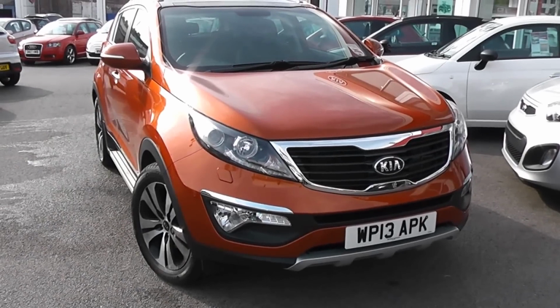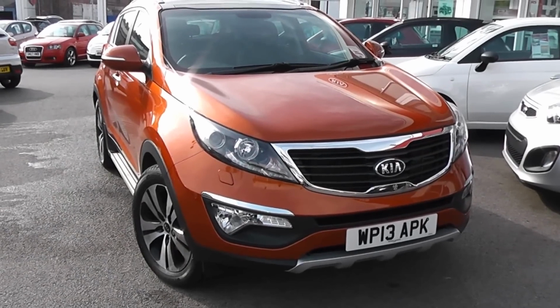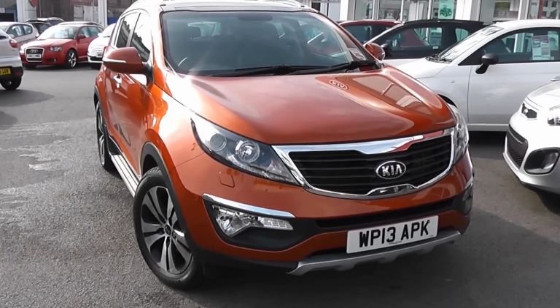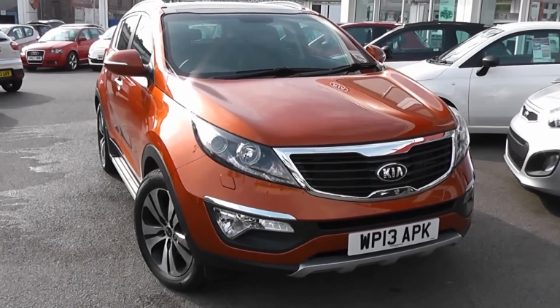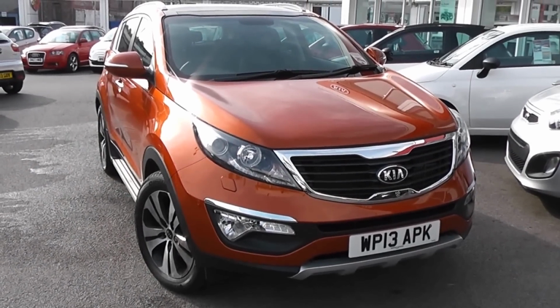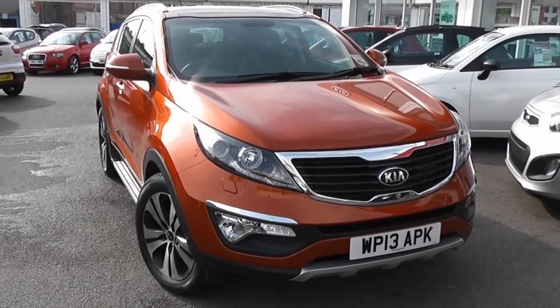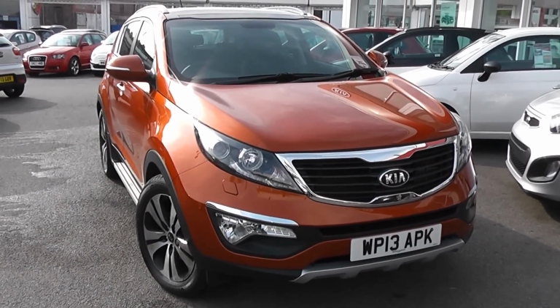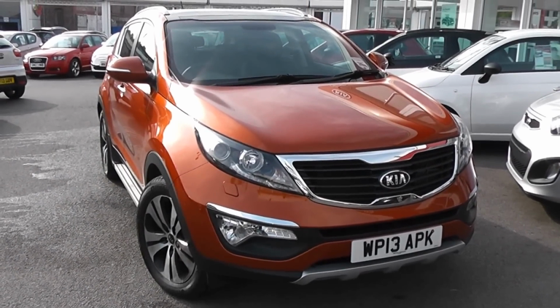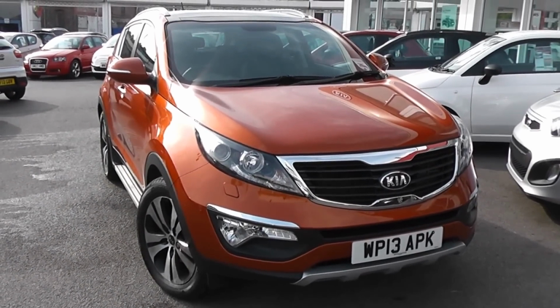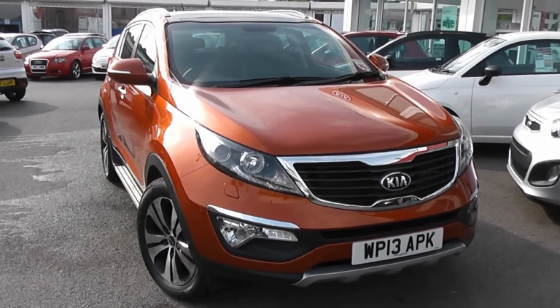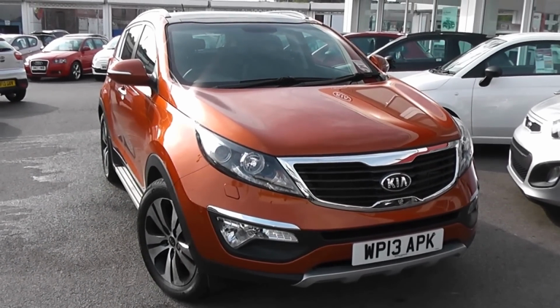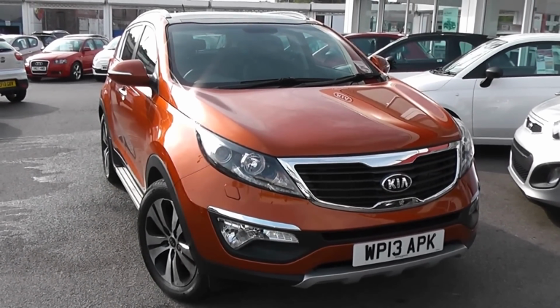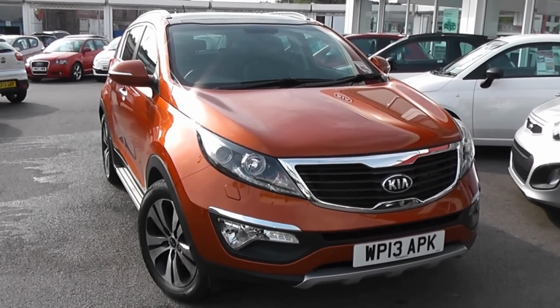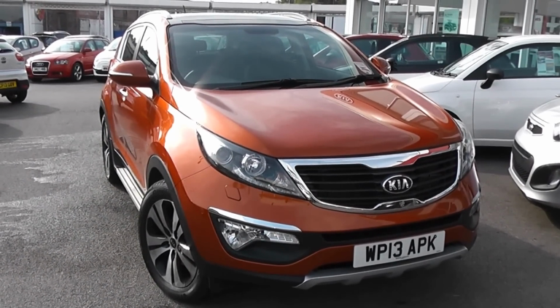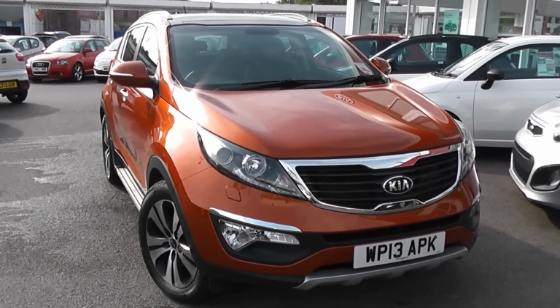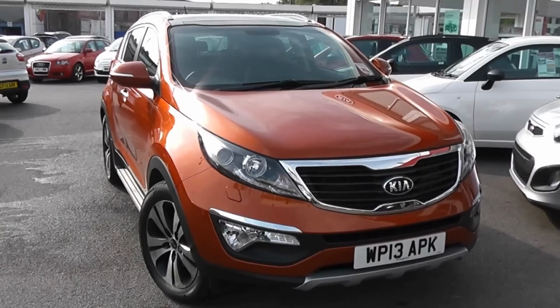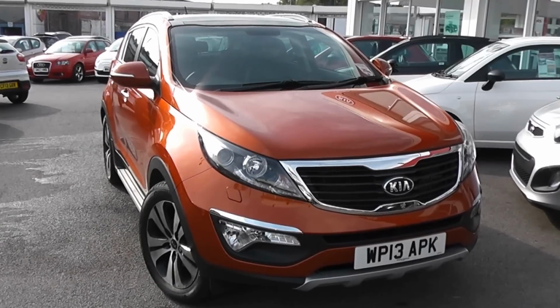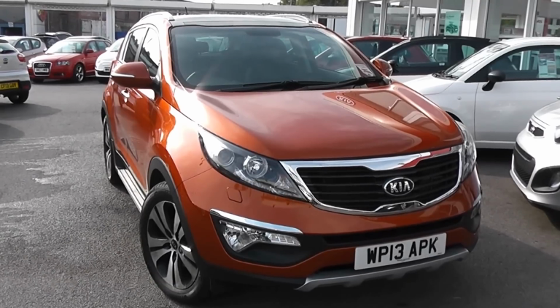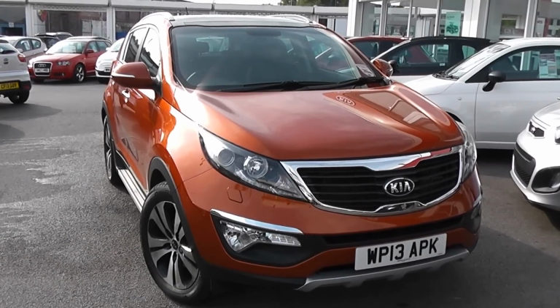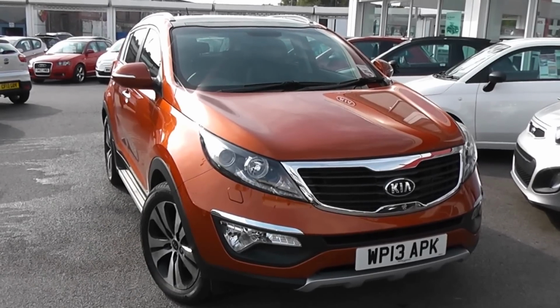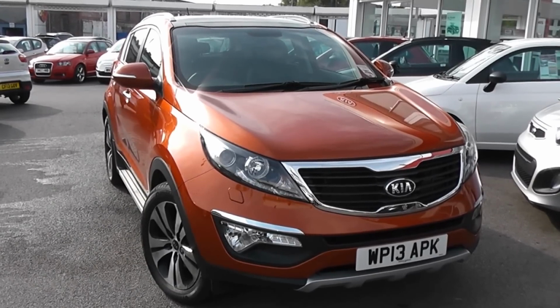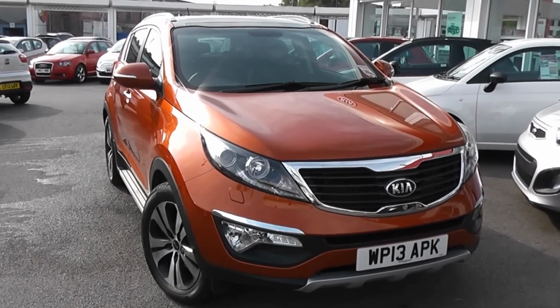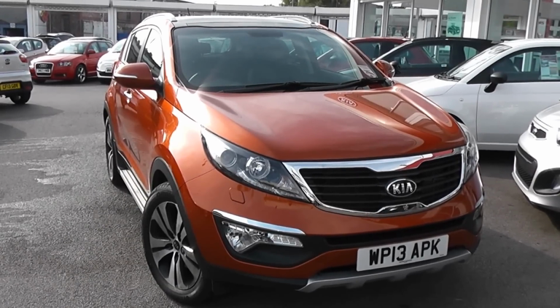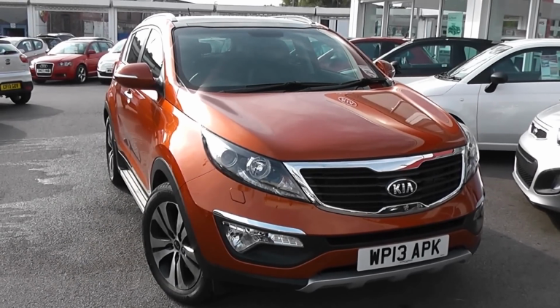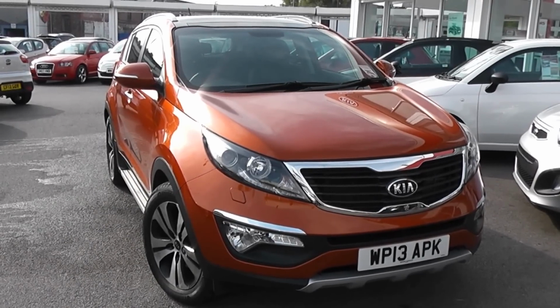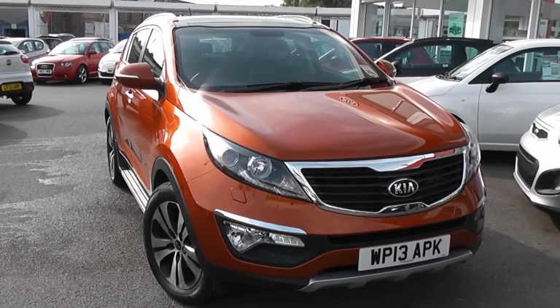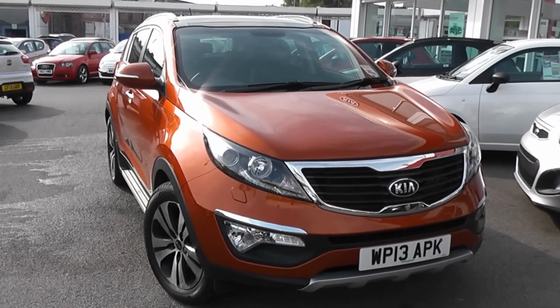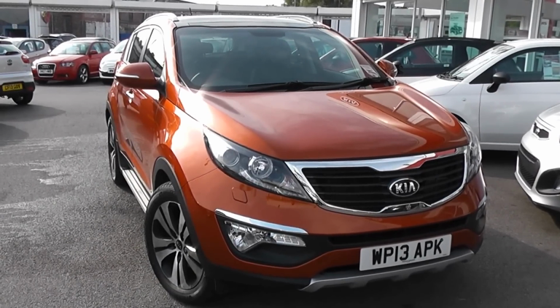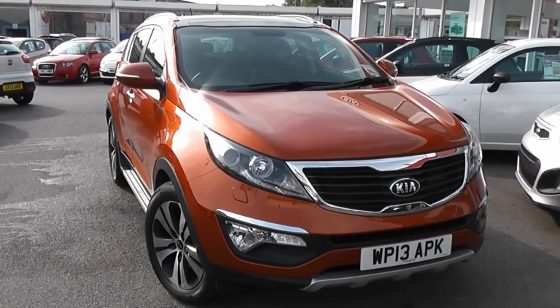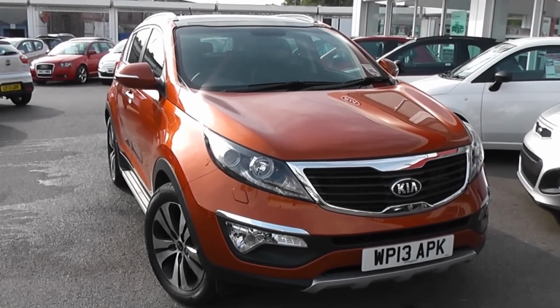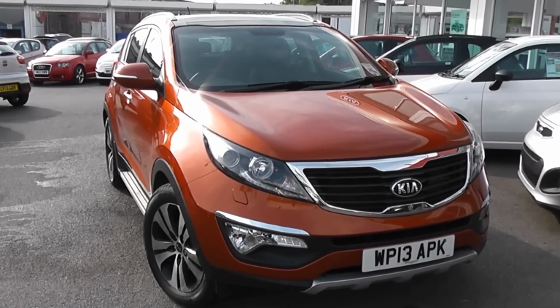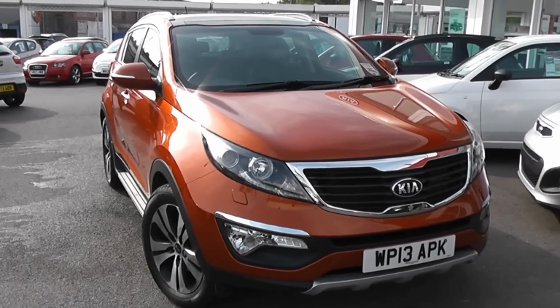Welcome to Wessex Garages Used Cars Online. Here we have the Kia Sportage 3 EcoDynamics. This car is registered to a 13 plate, it's a 1.7 litre diesel with manual transmission and is finished in techno orange.